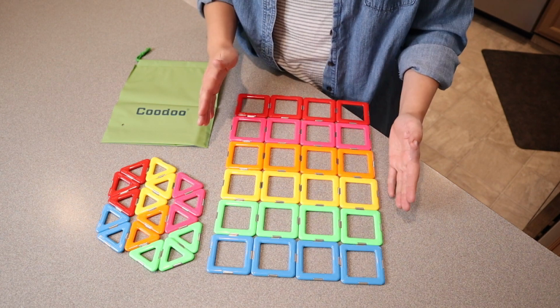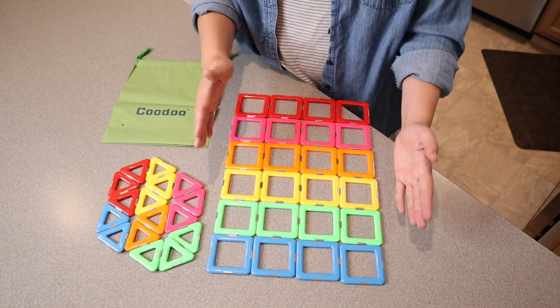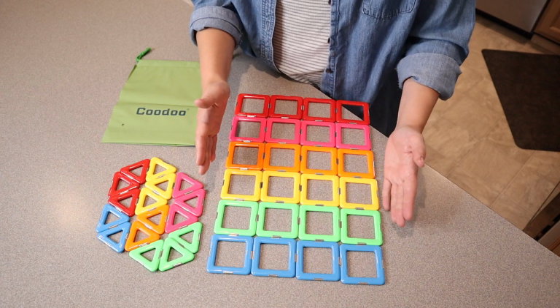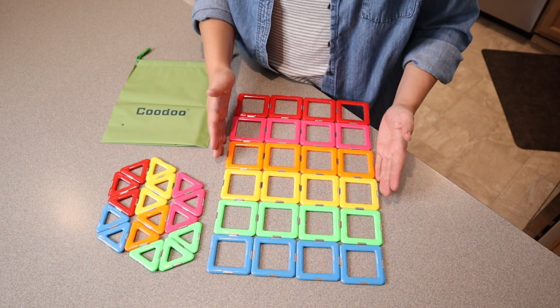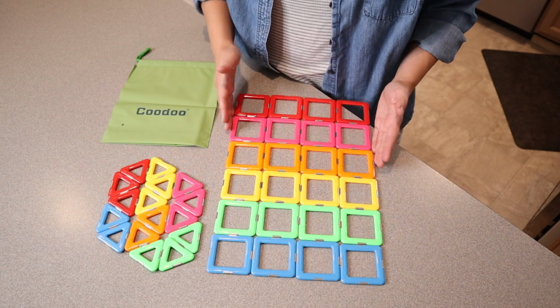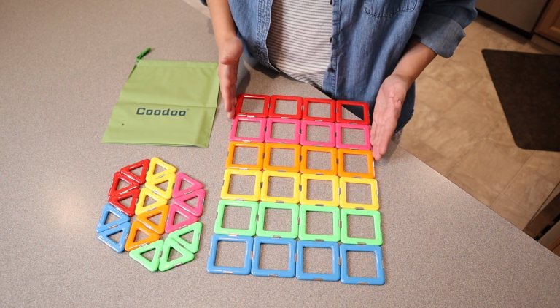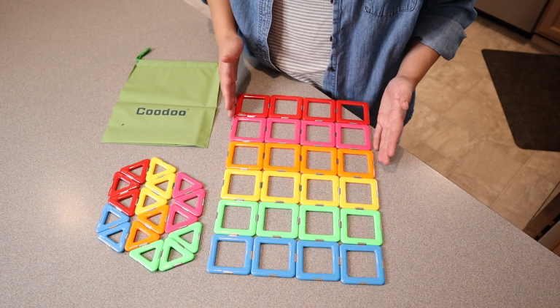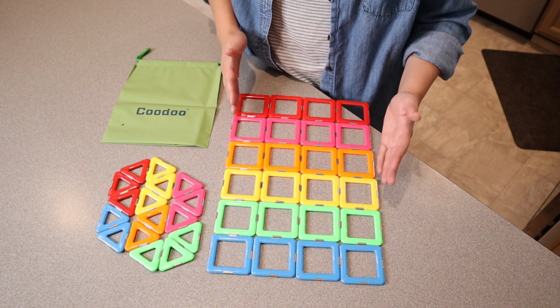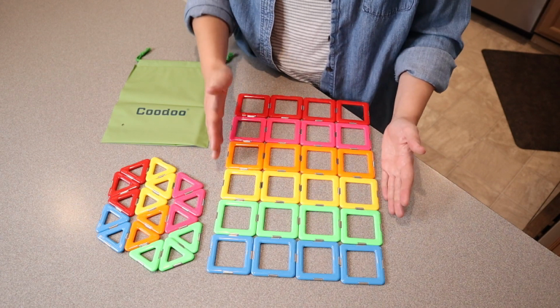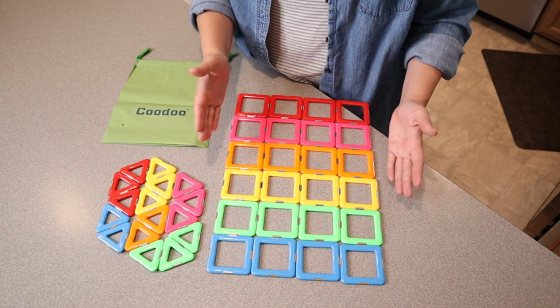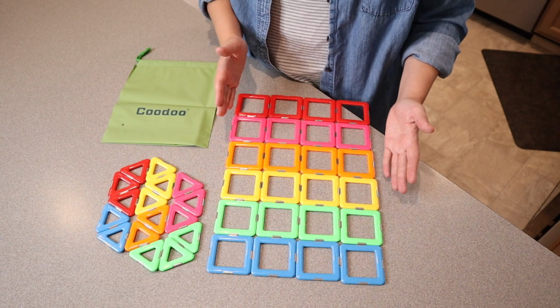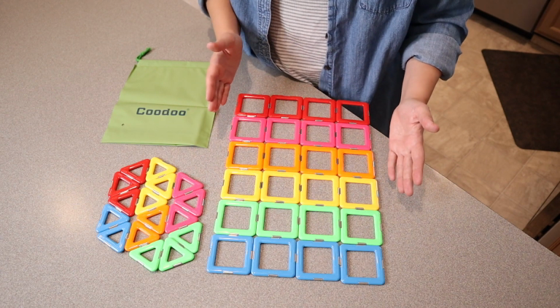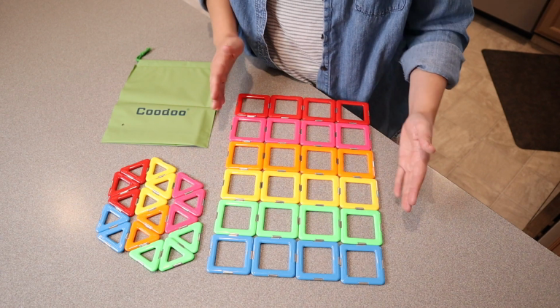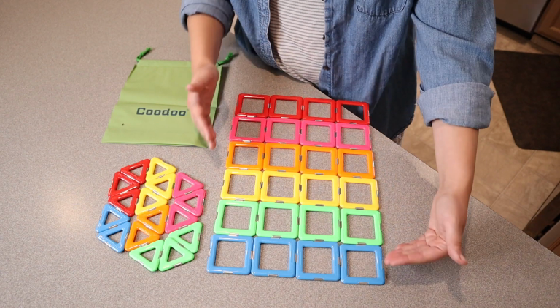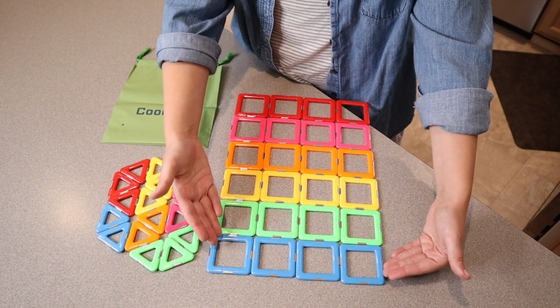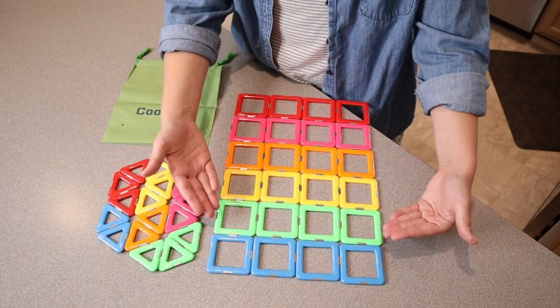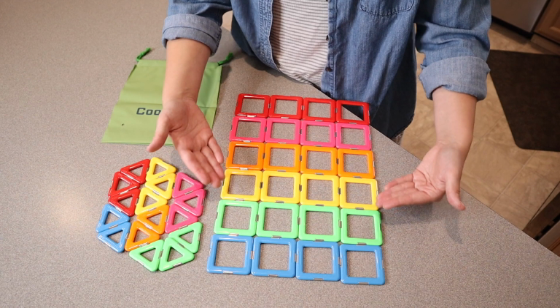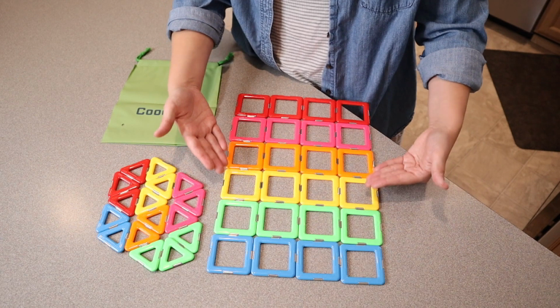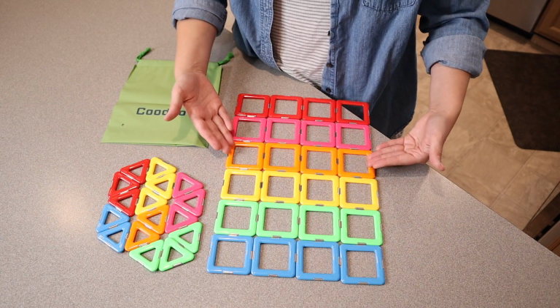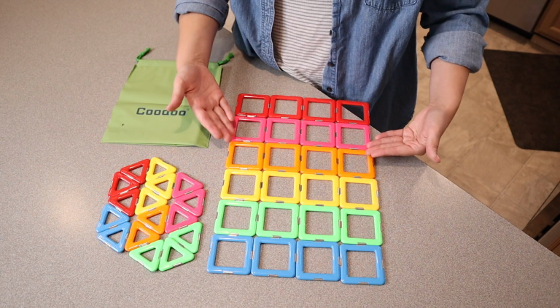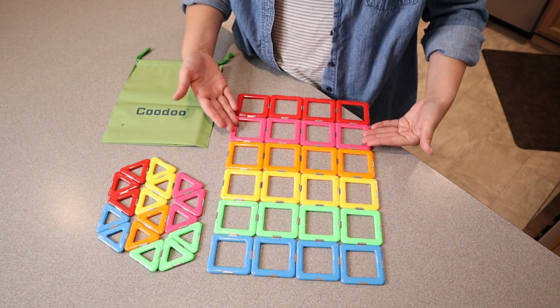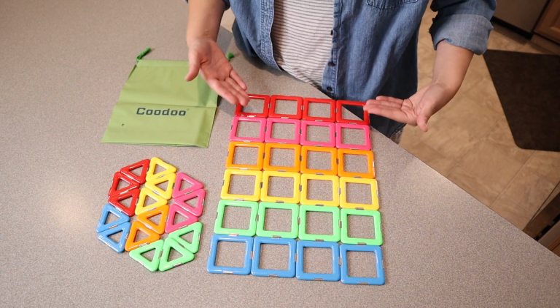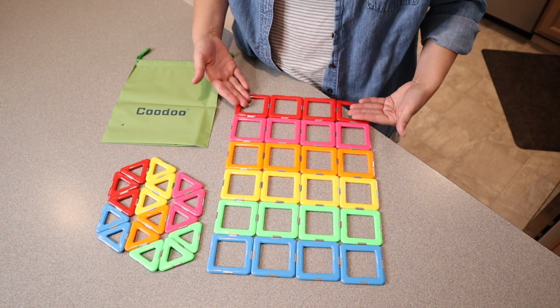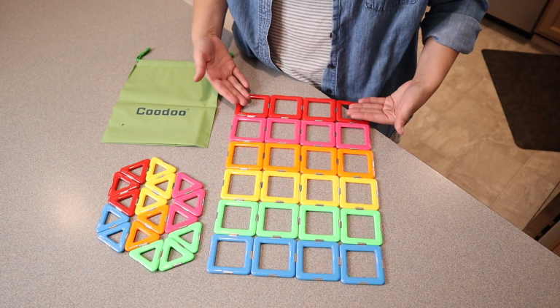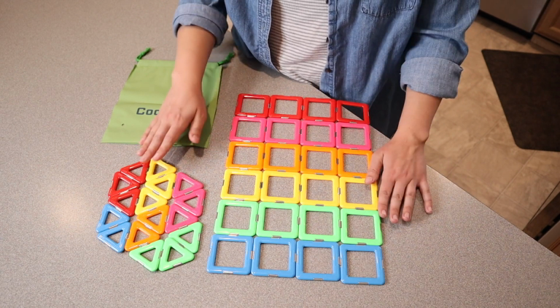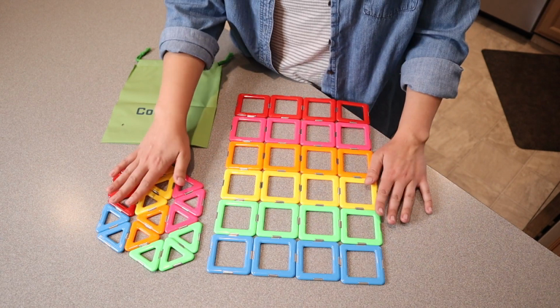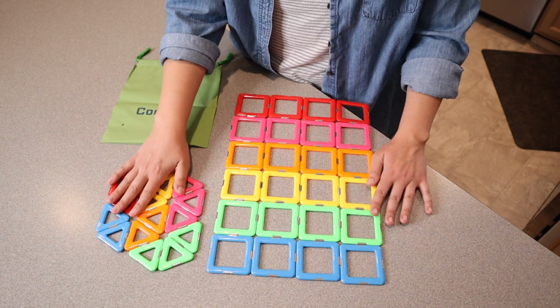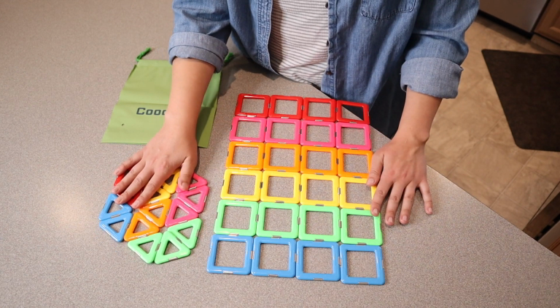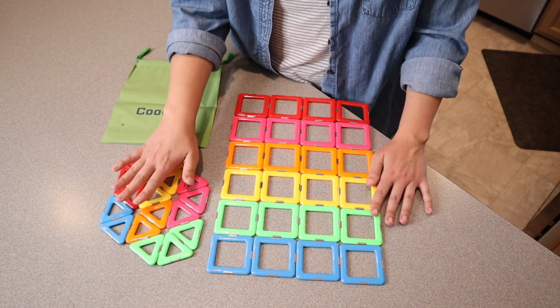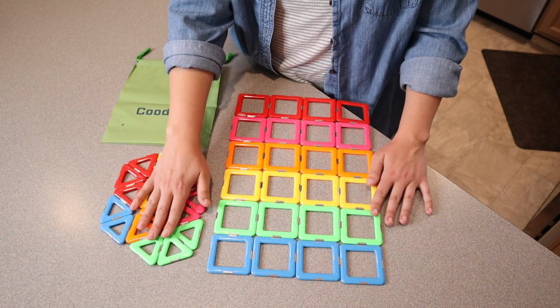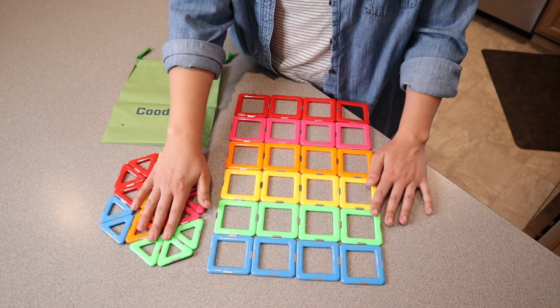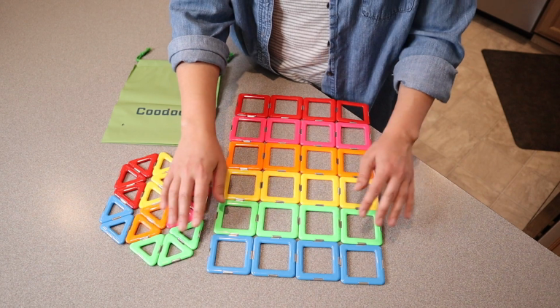I like that we not only have the primary colors, but some of the other fun colors of the rainbow. We have blue, green, yellow, orange, pink, and red. We also have those same colors in the triangles here.